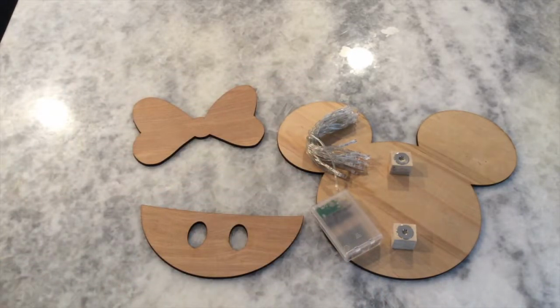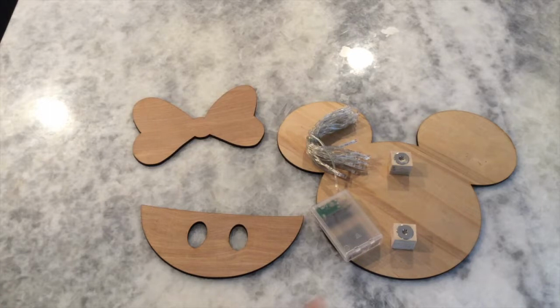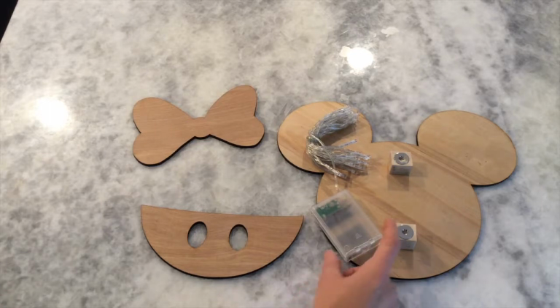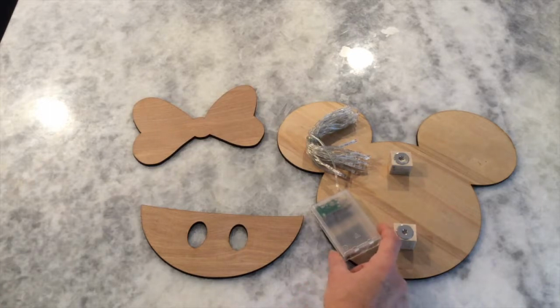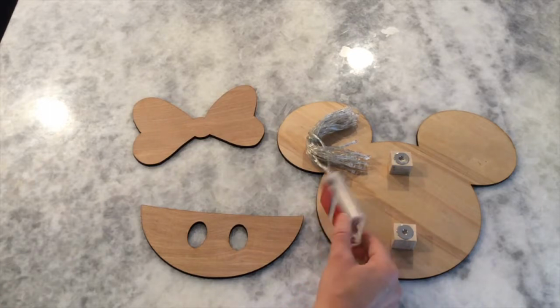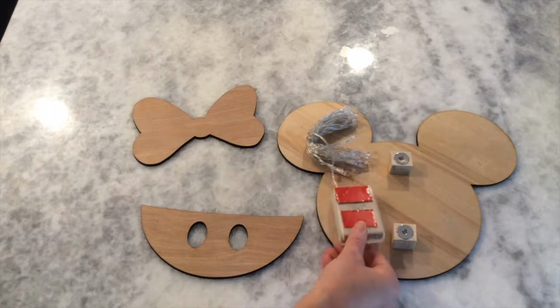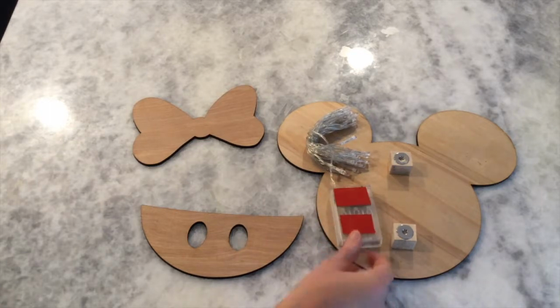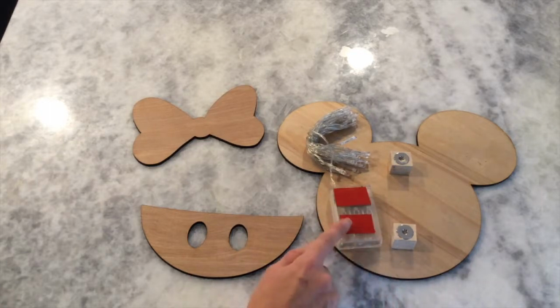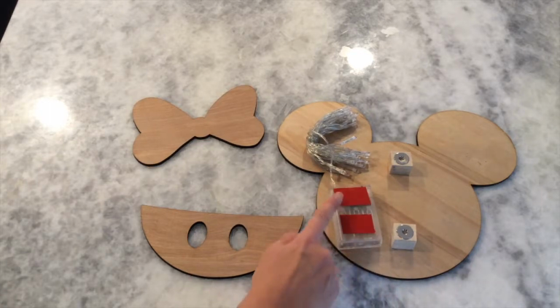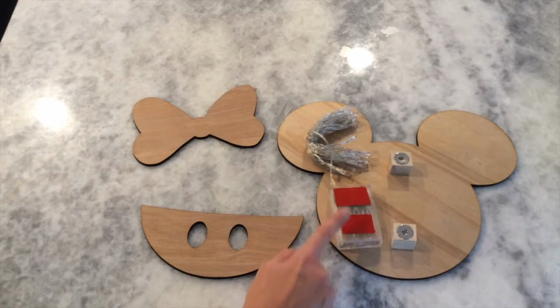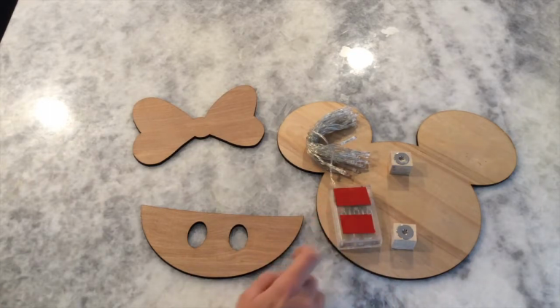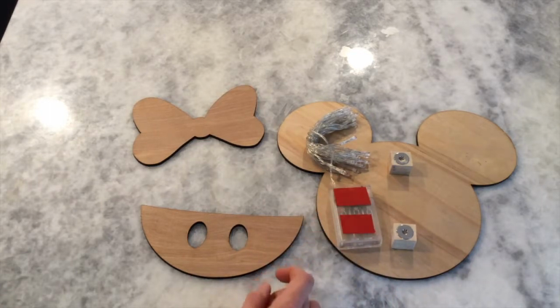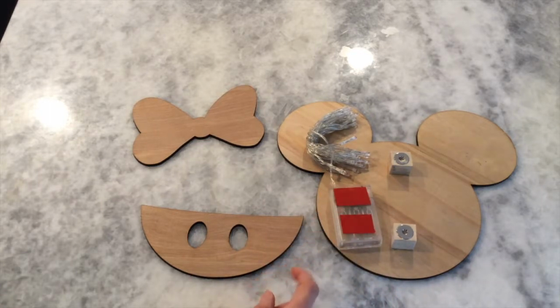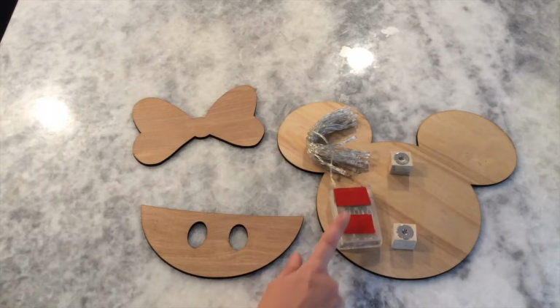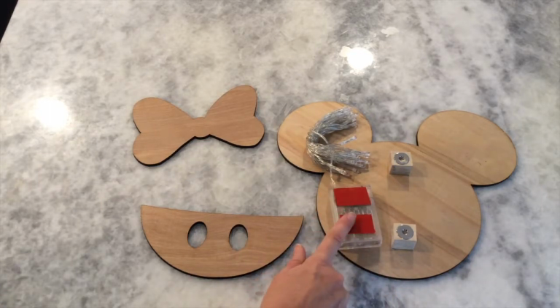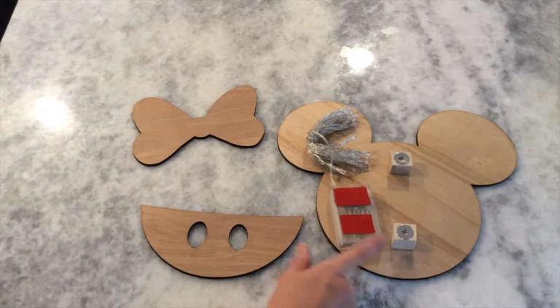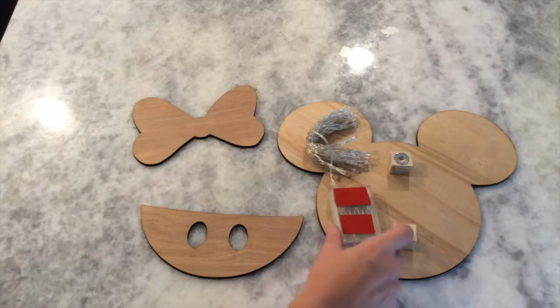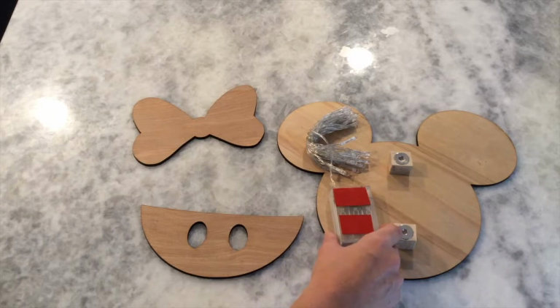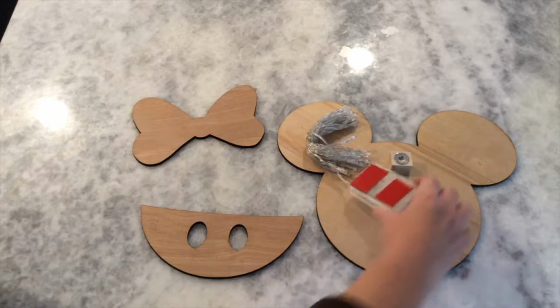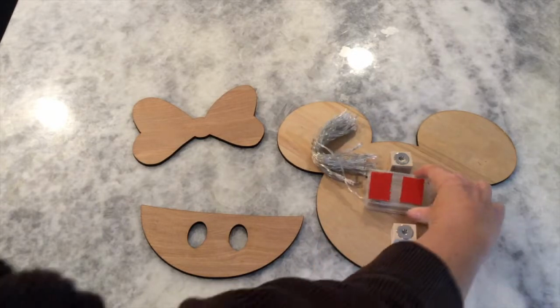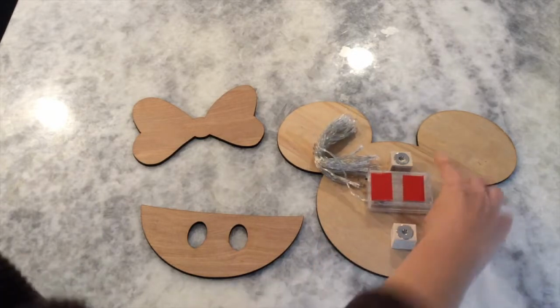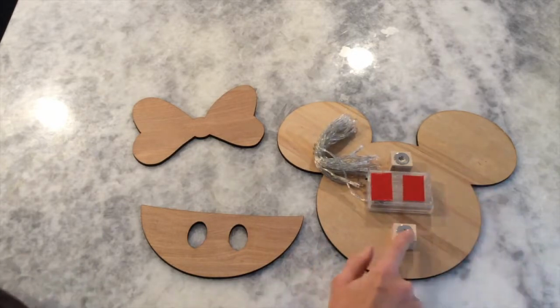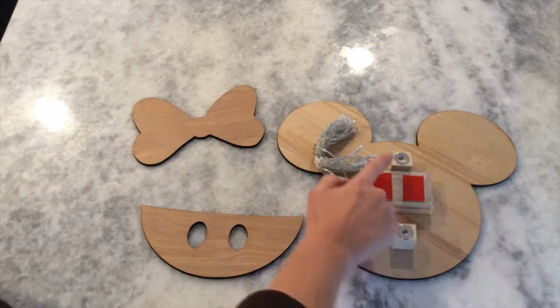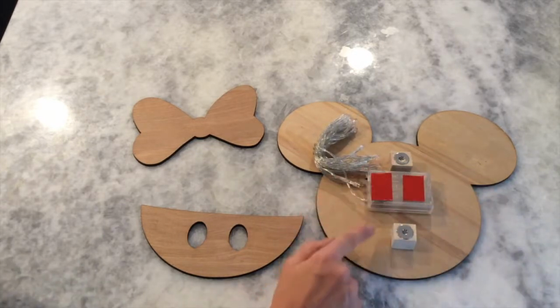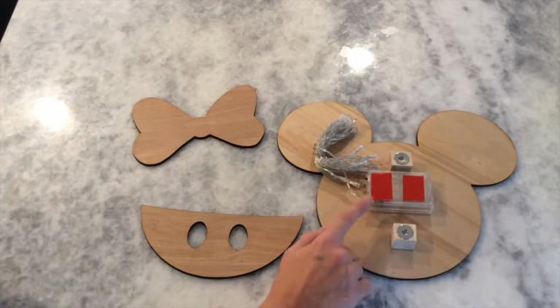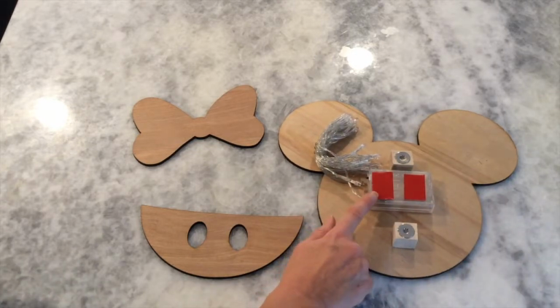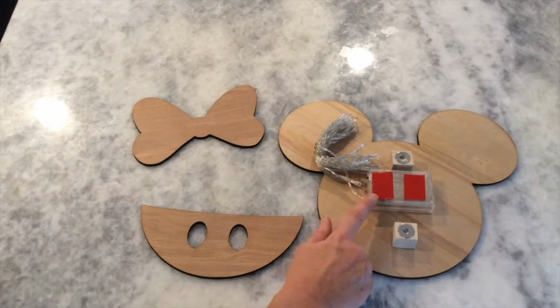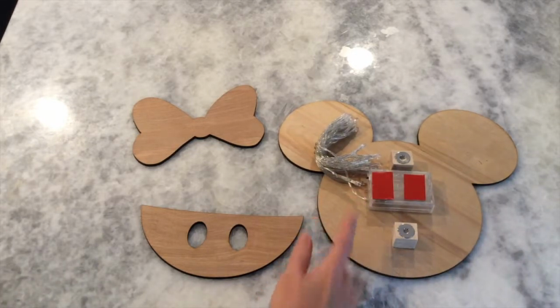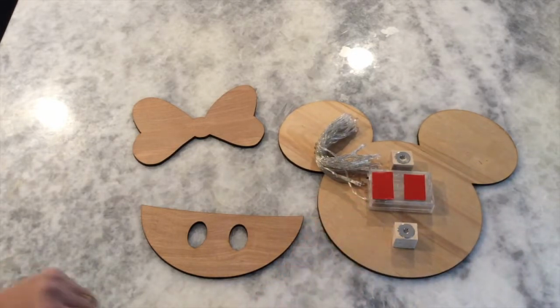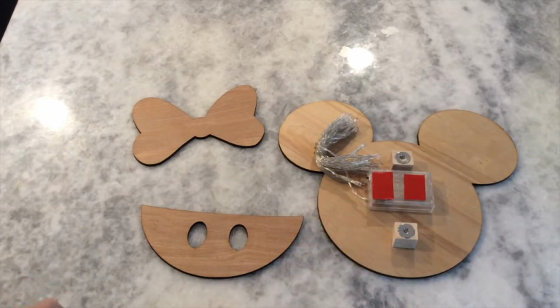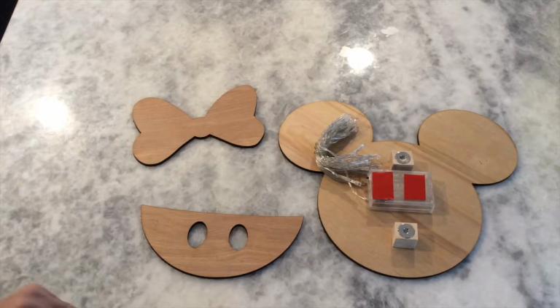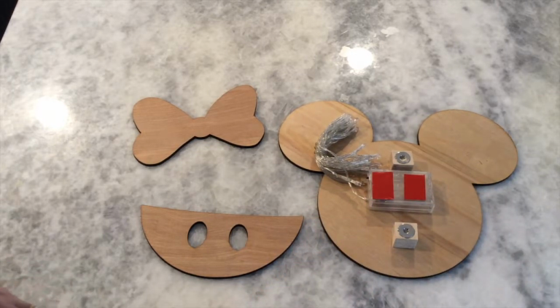These lights have some tape on the back — some adhesive with the backing — and that's what the spacers are for, to leave space for the battery pack.